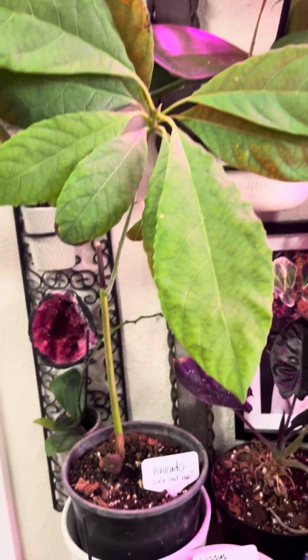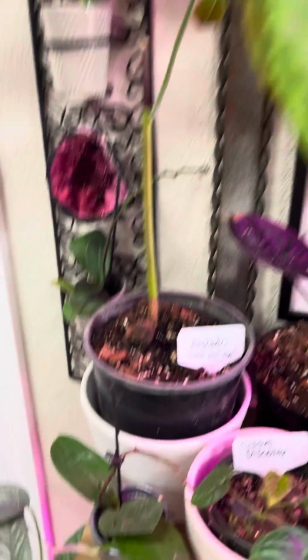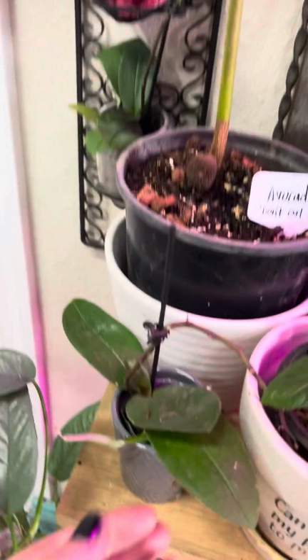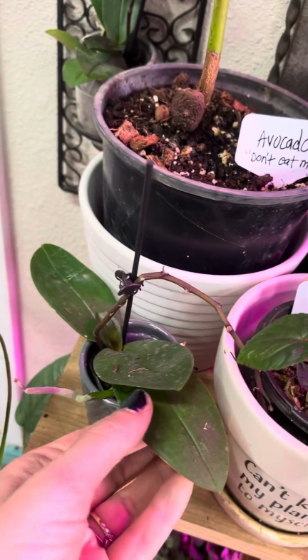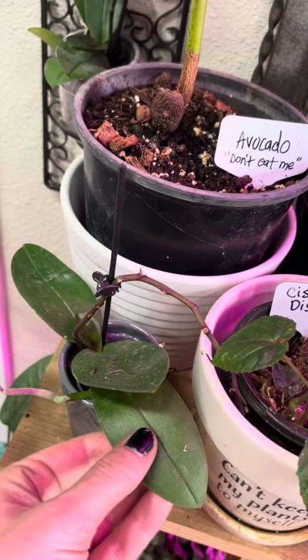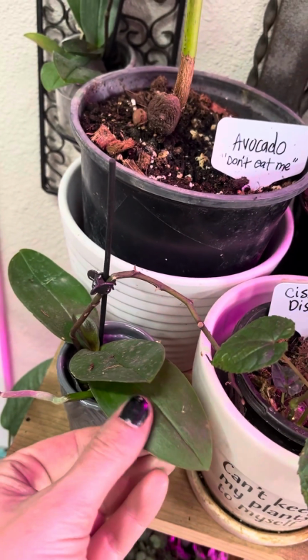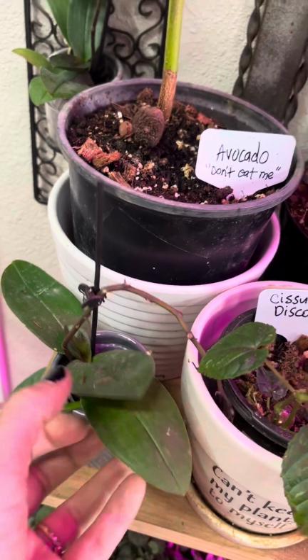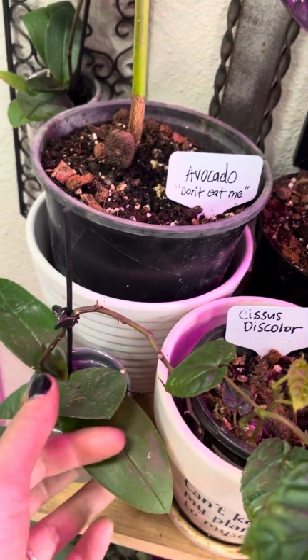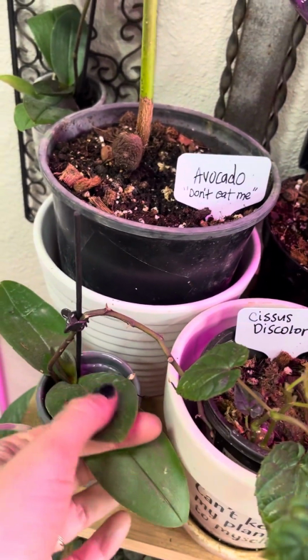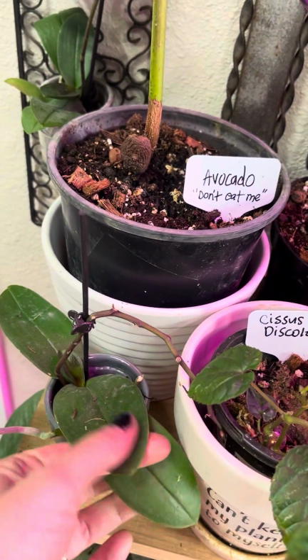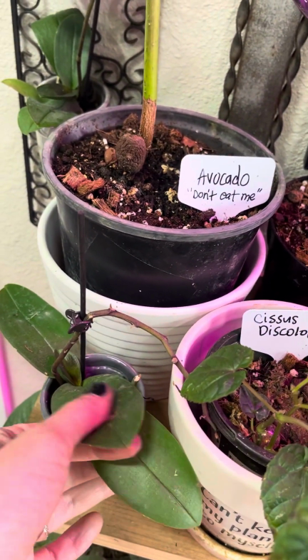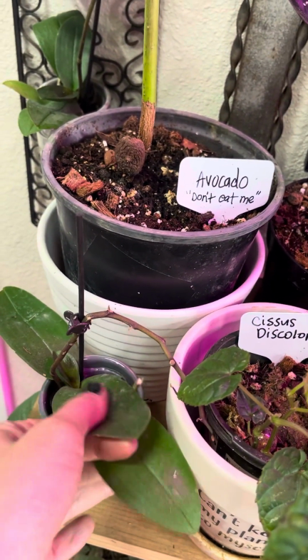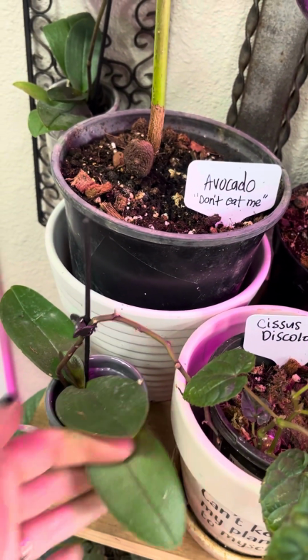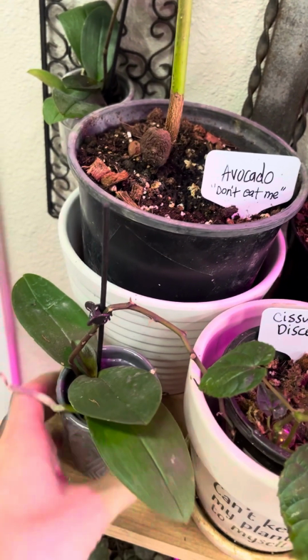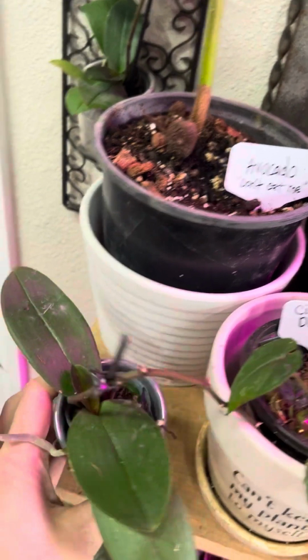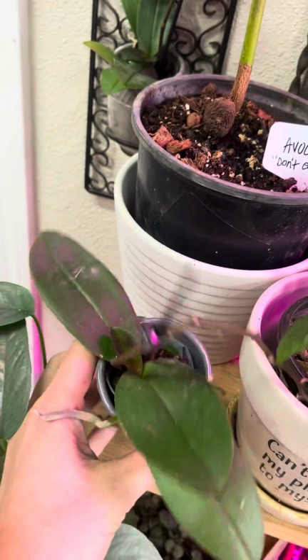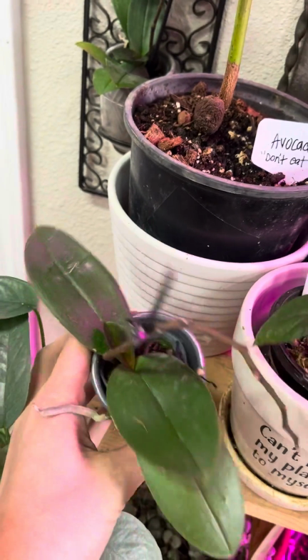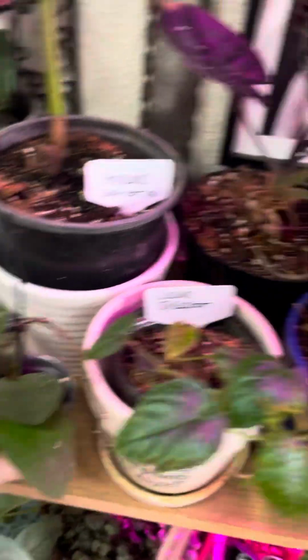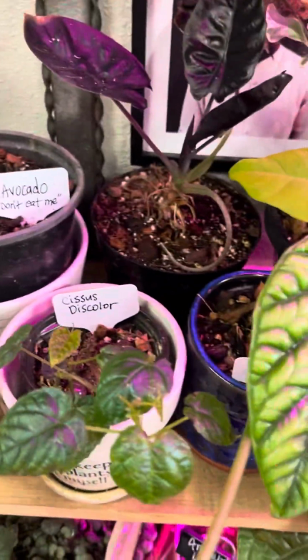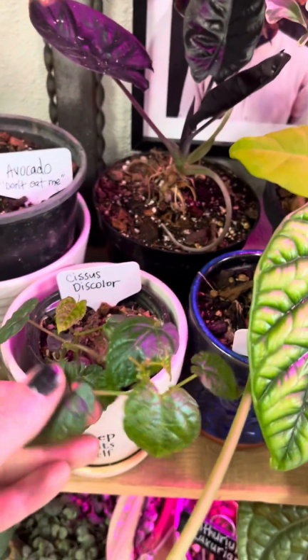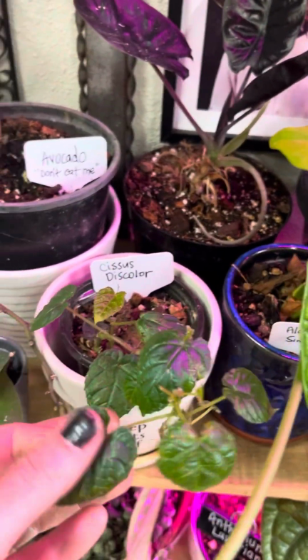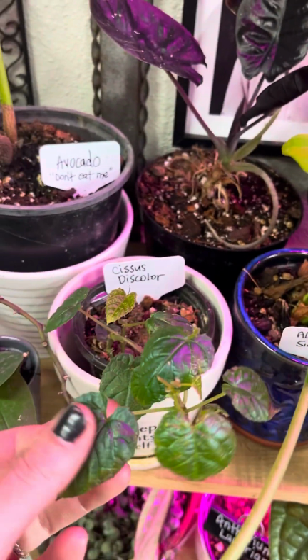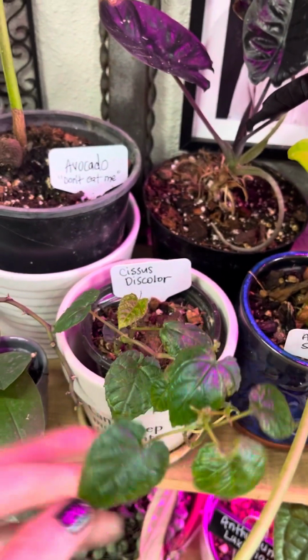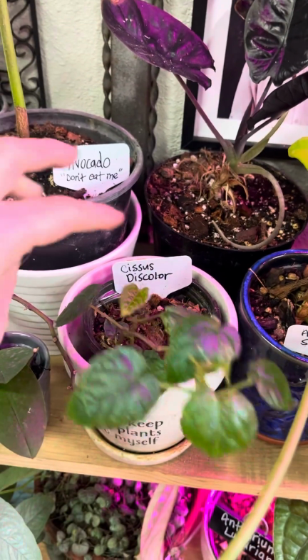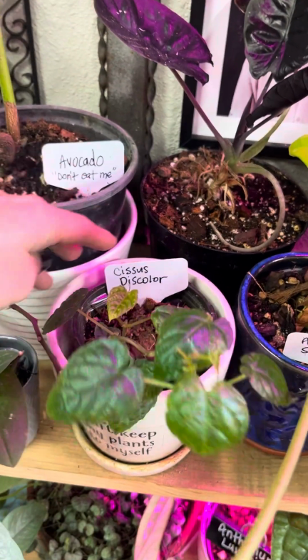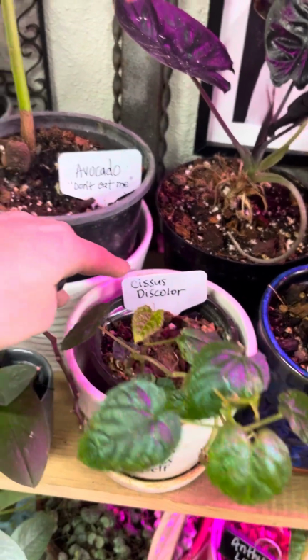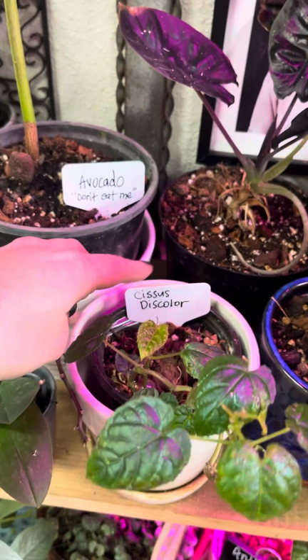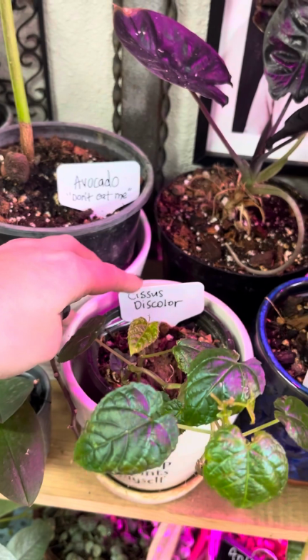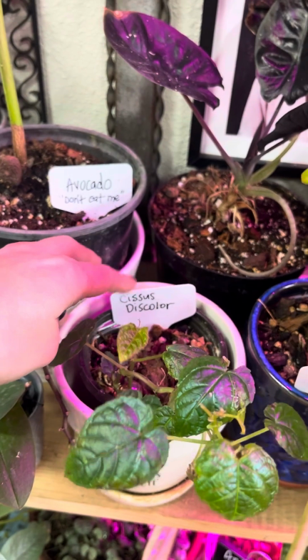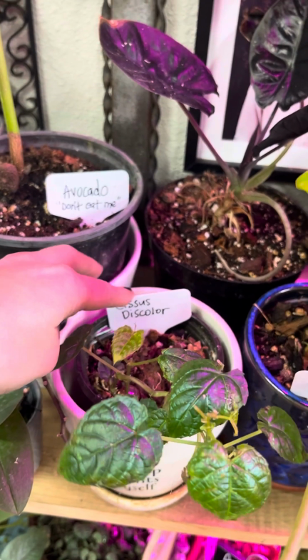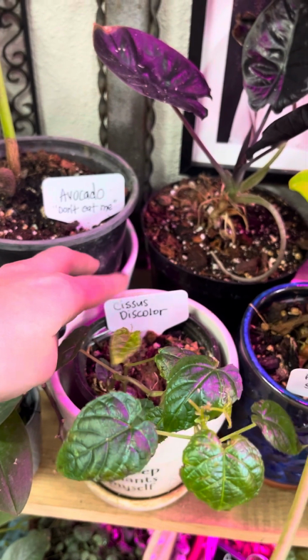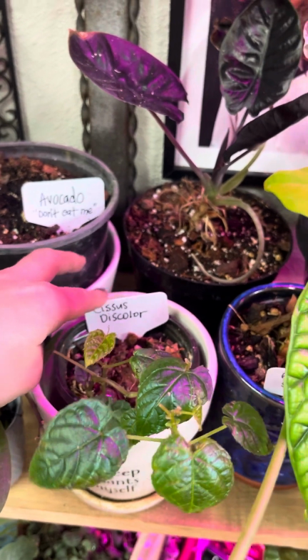We've recently got some new little orchids which were on sale, so I saved the orchid. Here's one here. Here is a Cystic discolor. We did a lot more labeling, which was important.